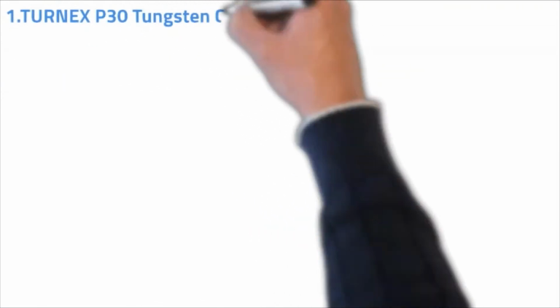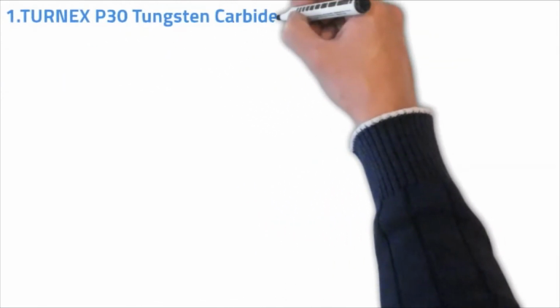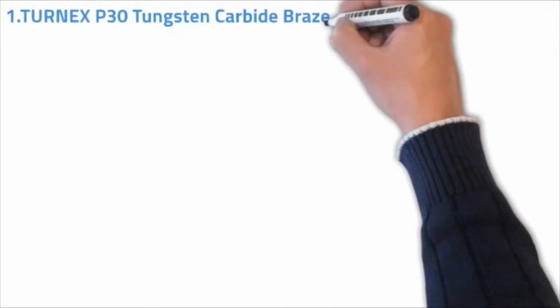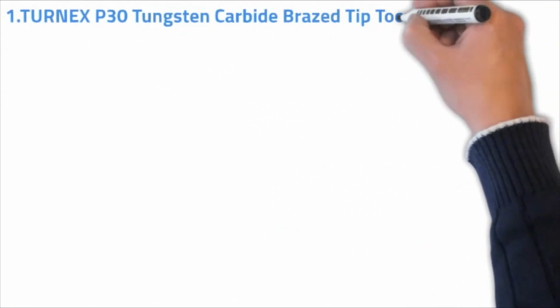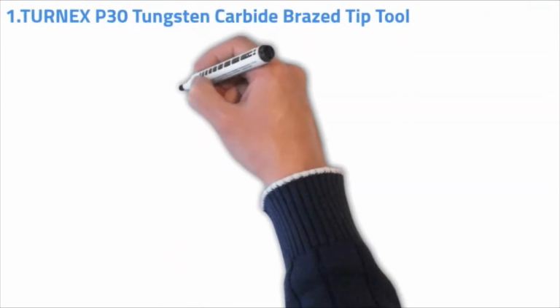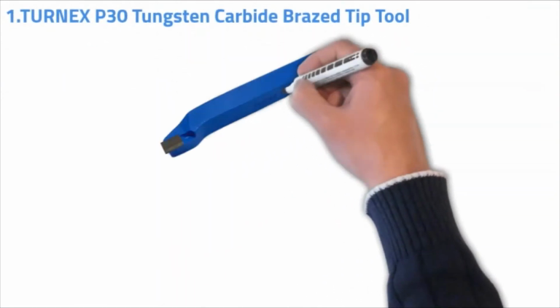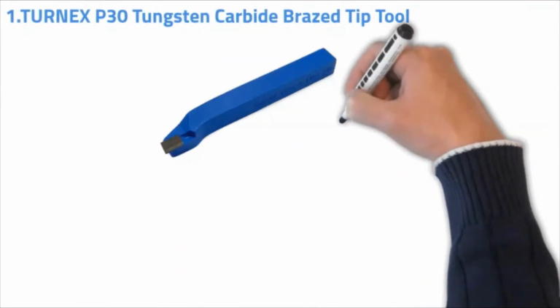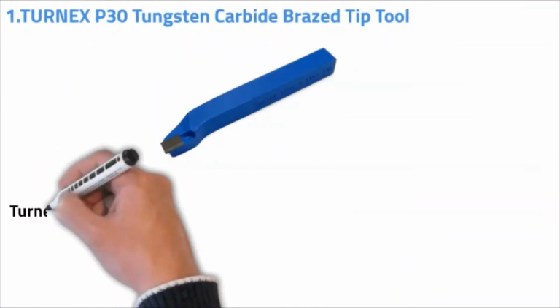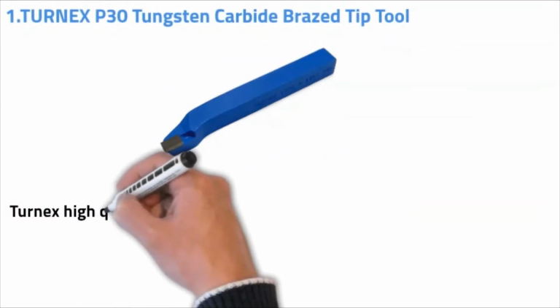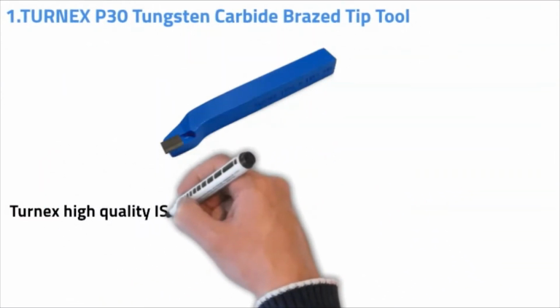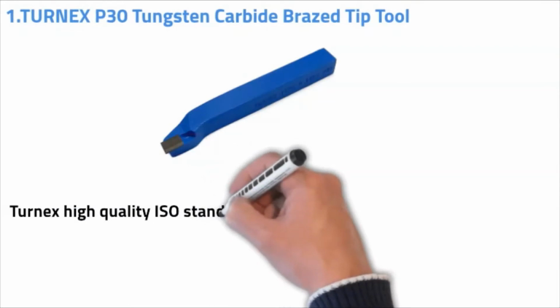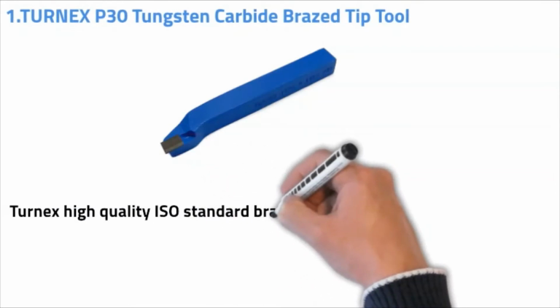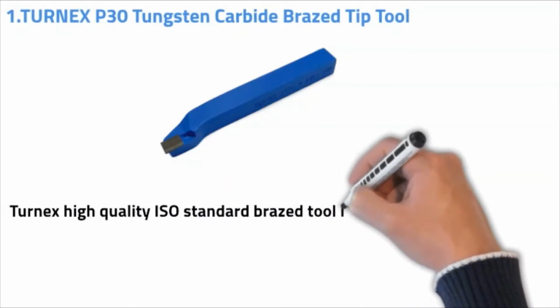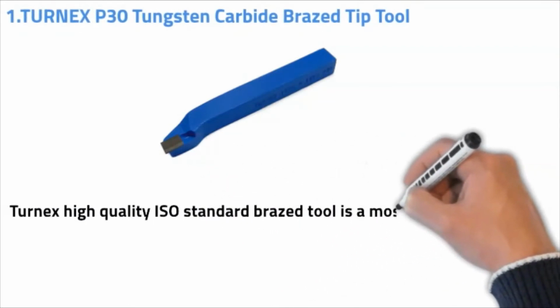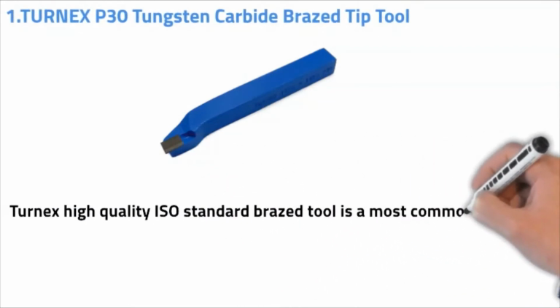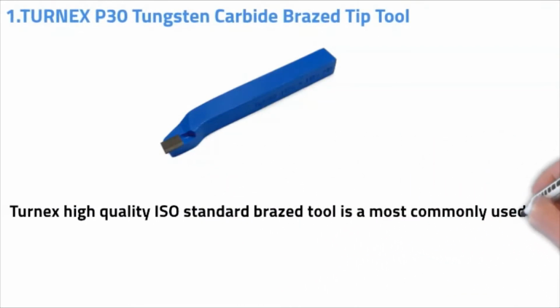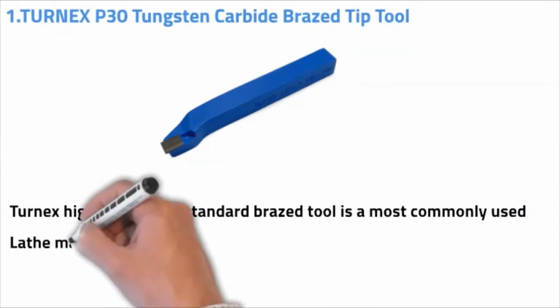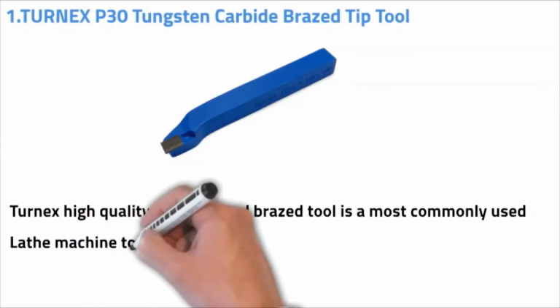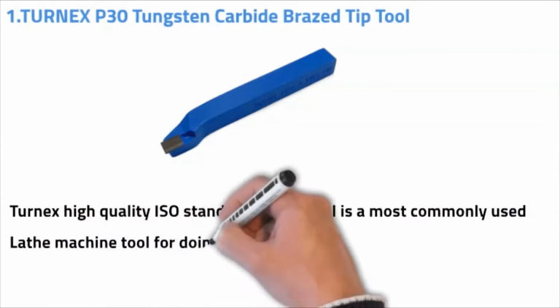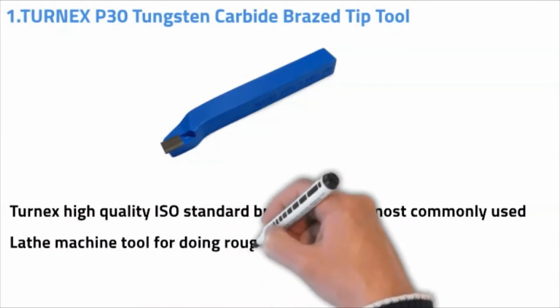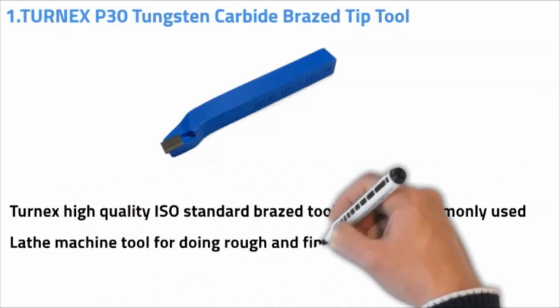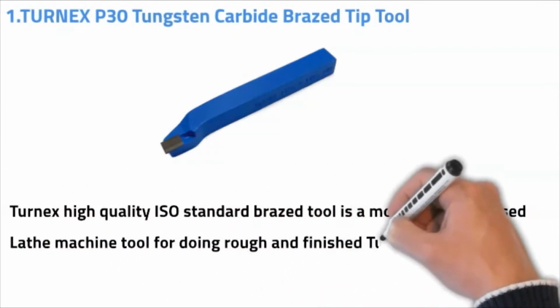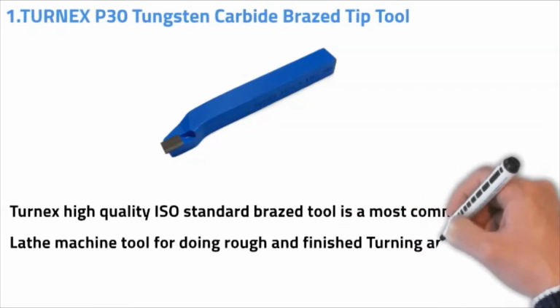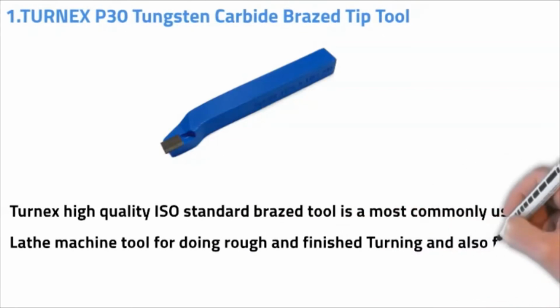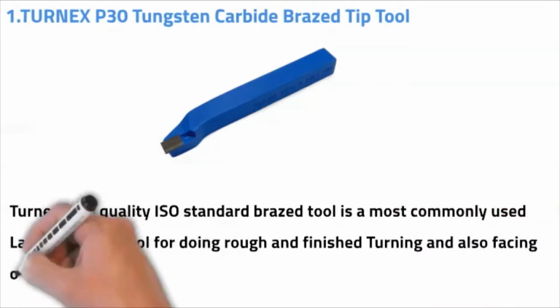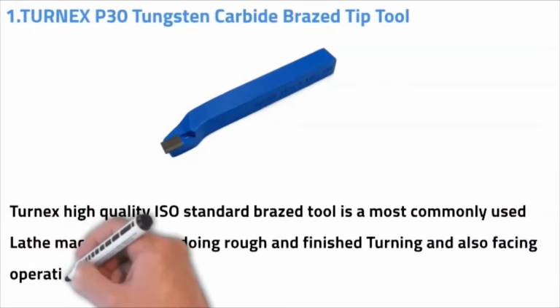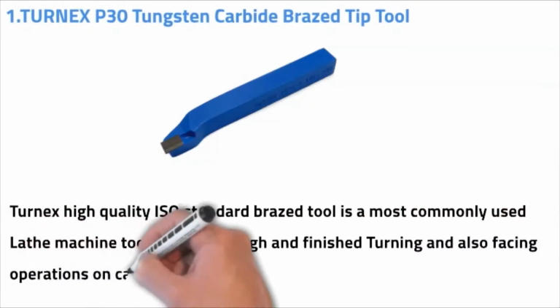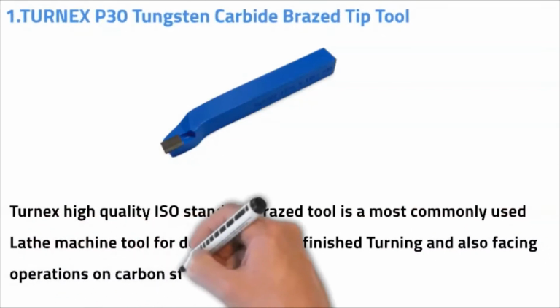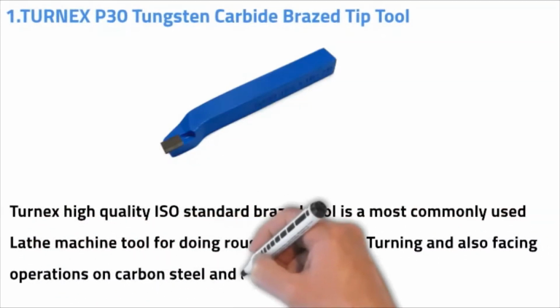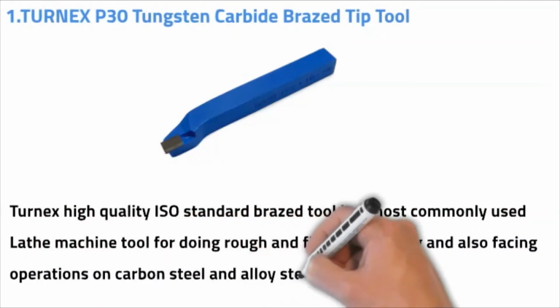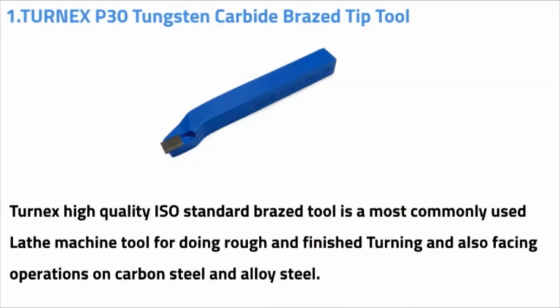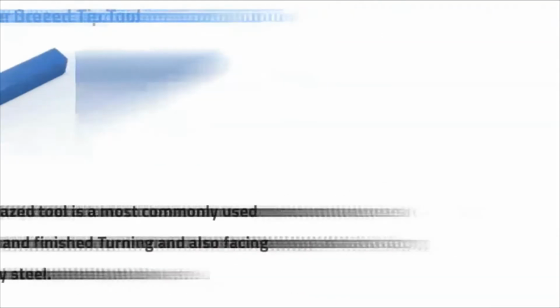Number one: TurnX P30 tungsten carbide pressed tip tool. TurnX high quality ISO standard pressed tip tool is a commonly used lathe machine tool for doing rough and finish turning and also facing operations on carbon steel and alloy steel.